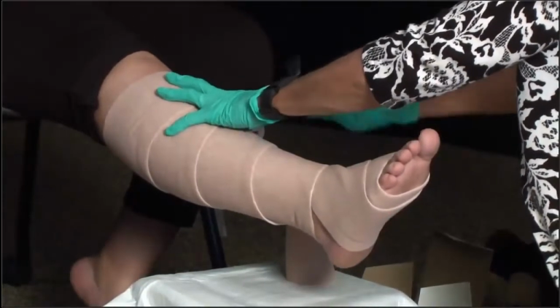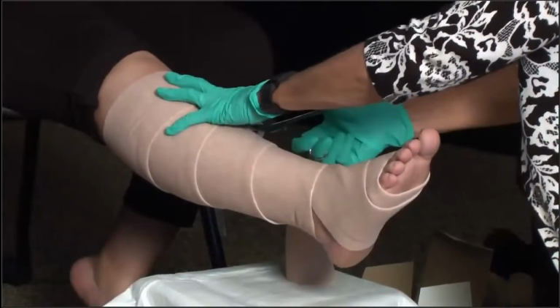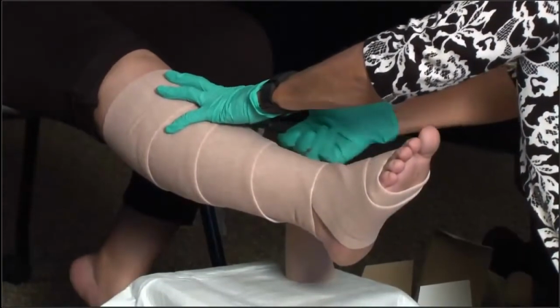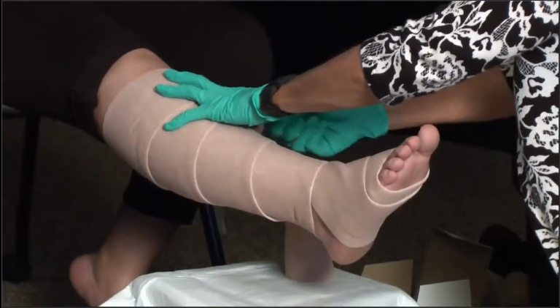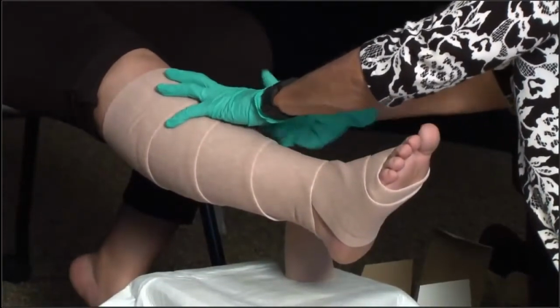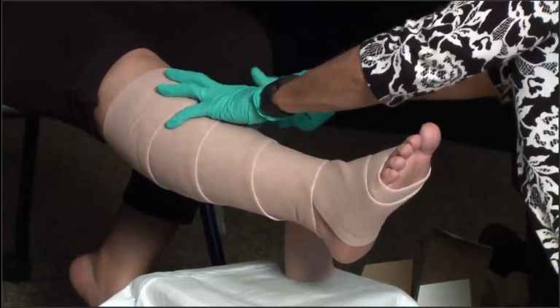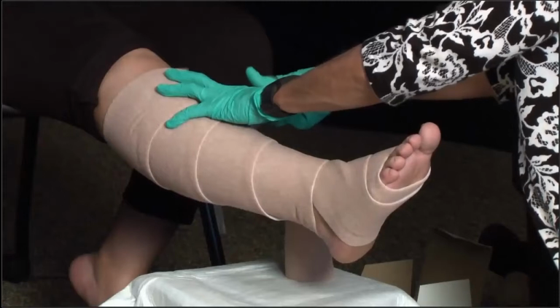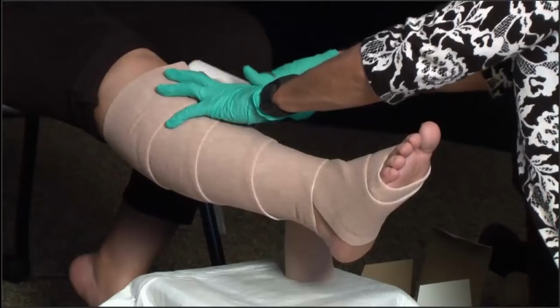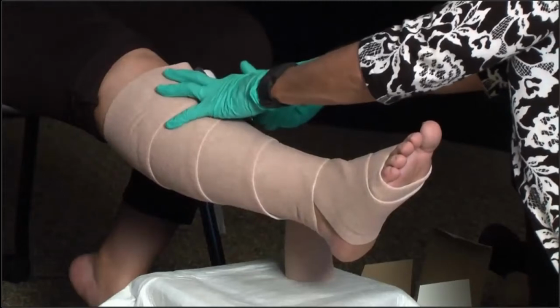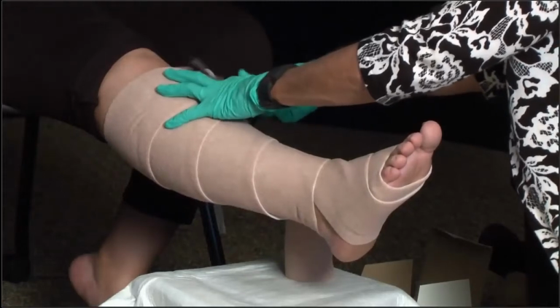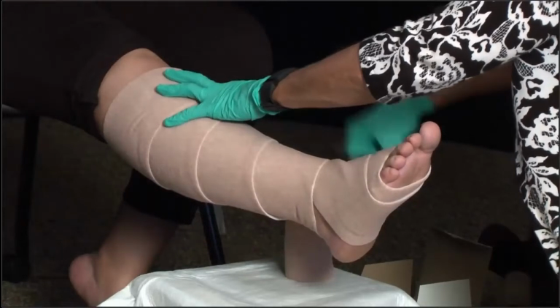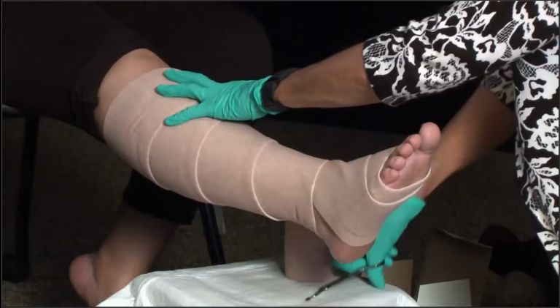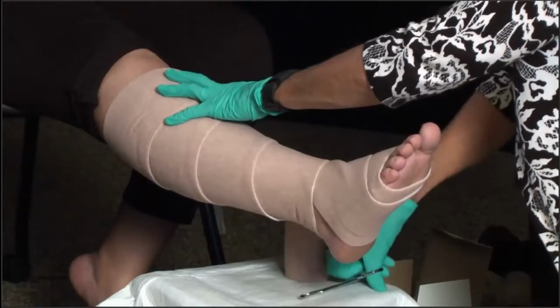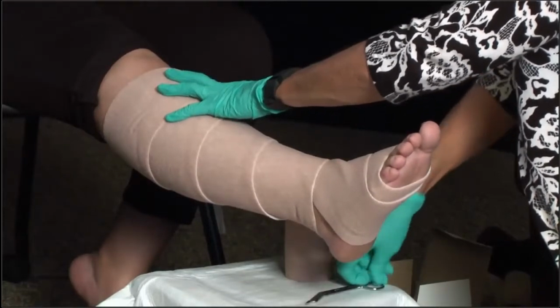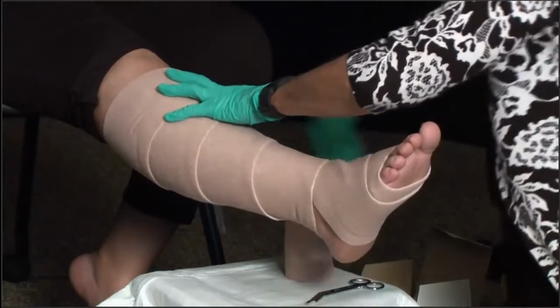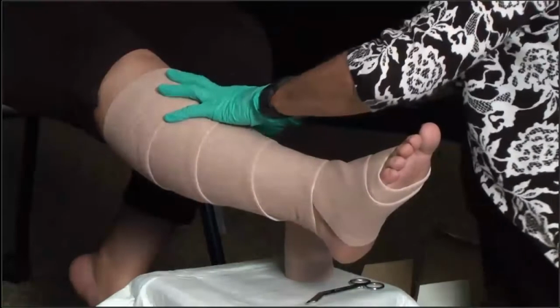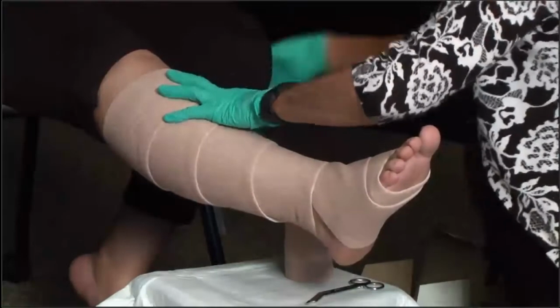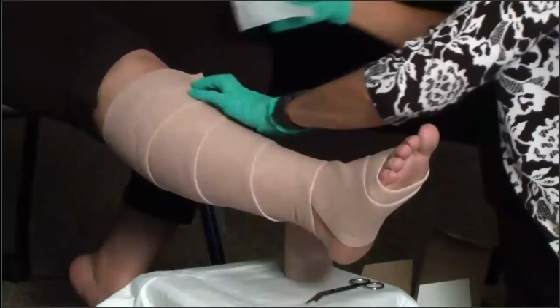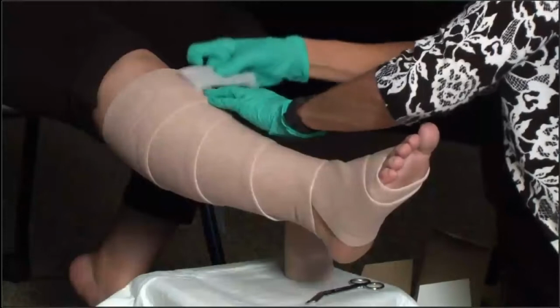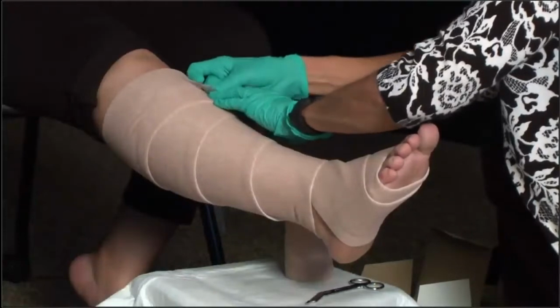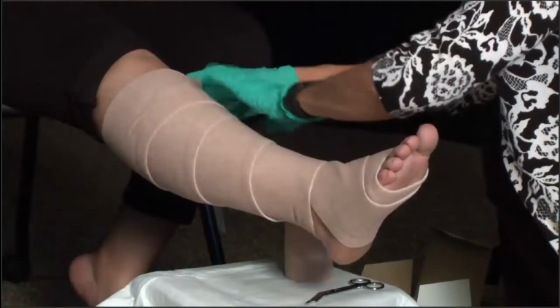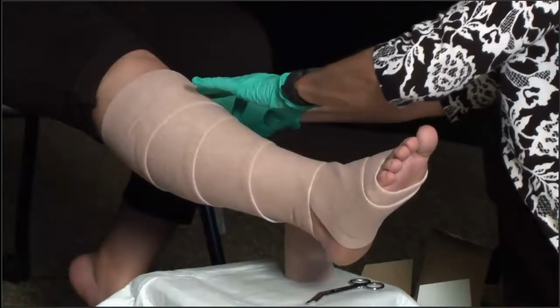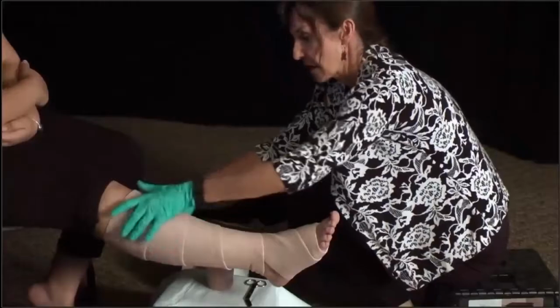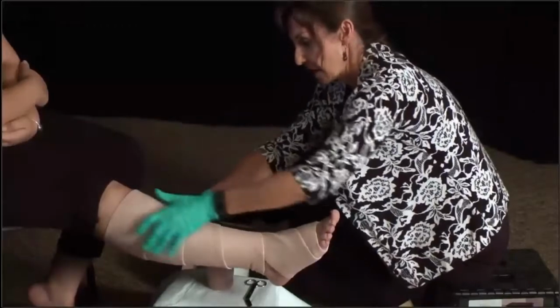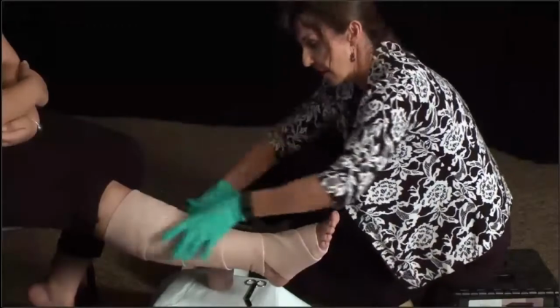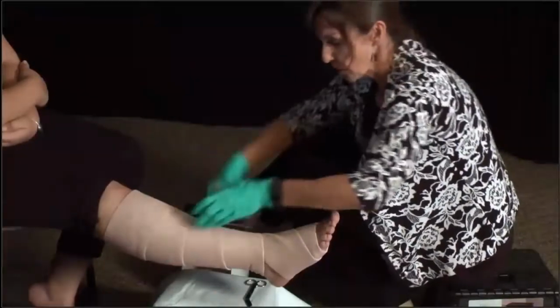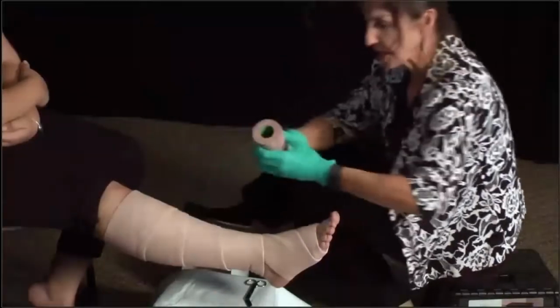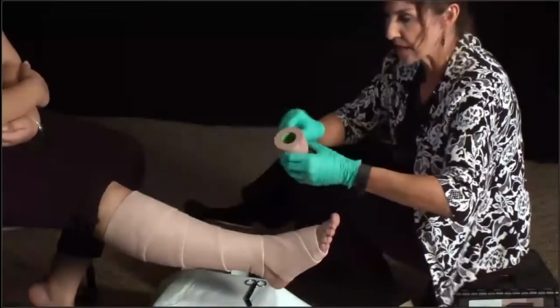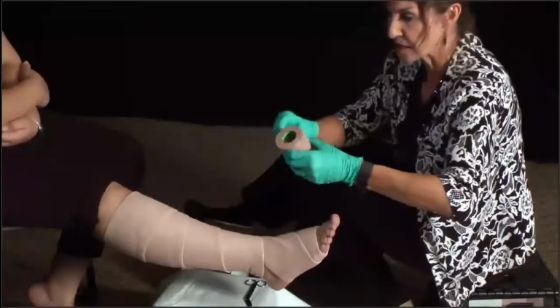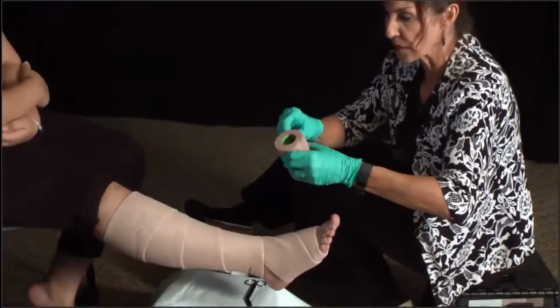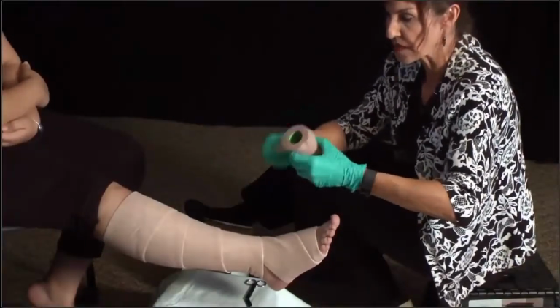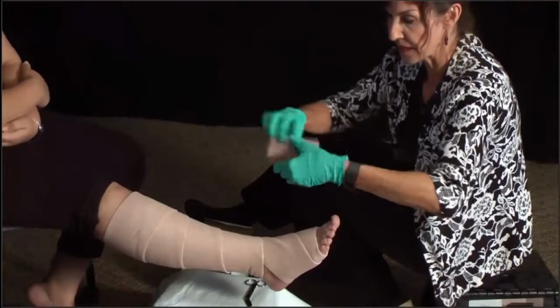I'm just going to go ahead and cut the excess roll and secure that with a little piece of tape. Then we'll go ahead and continue with our second layer.